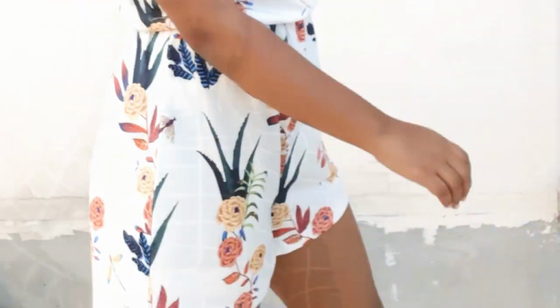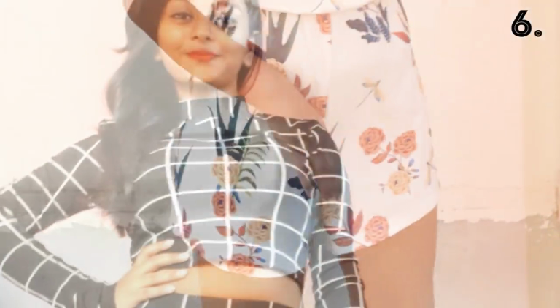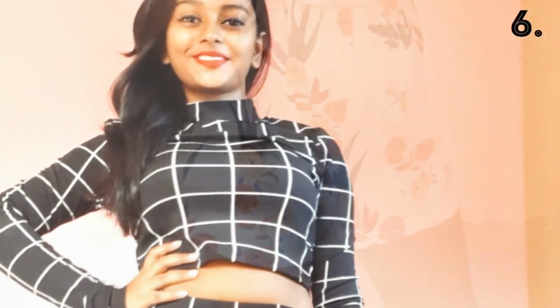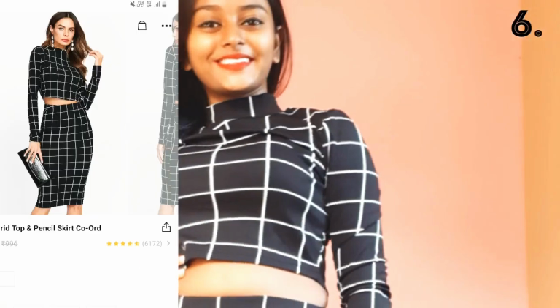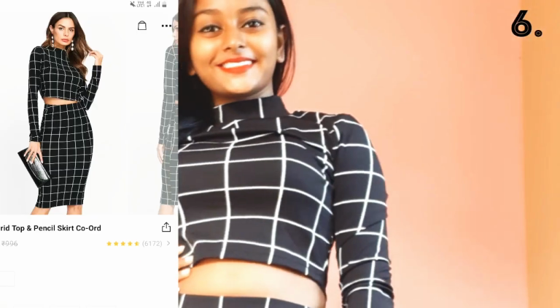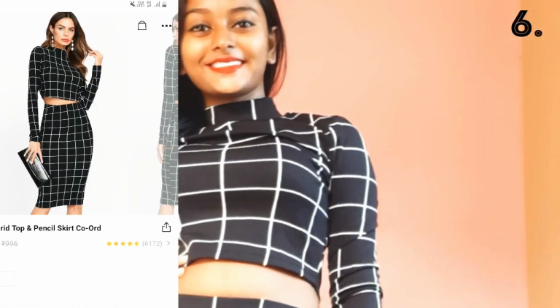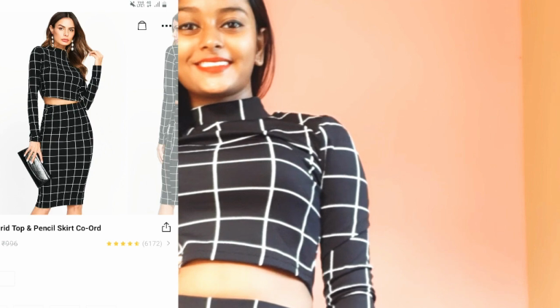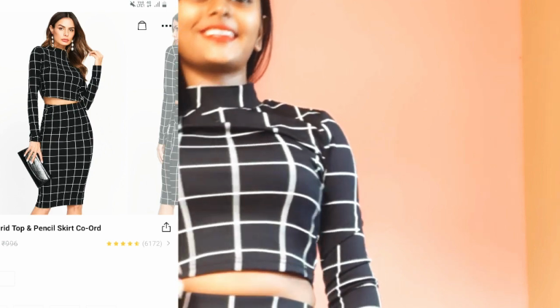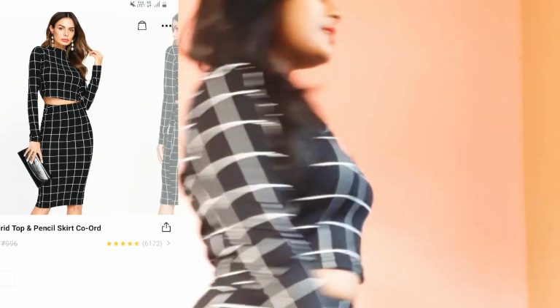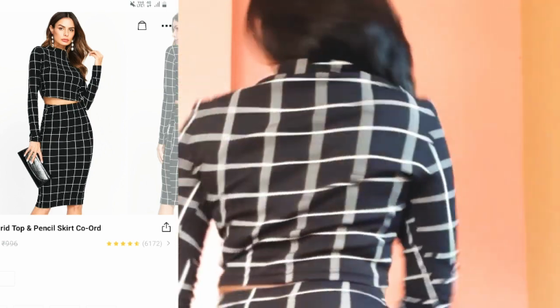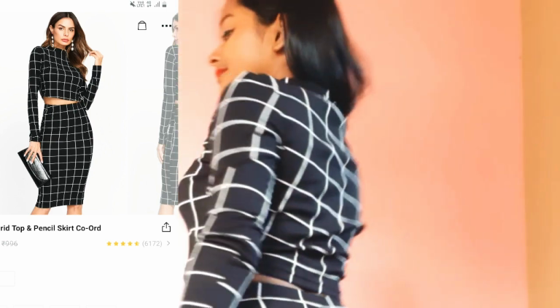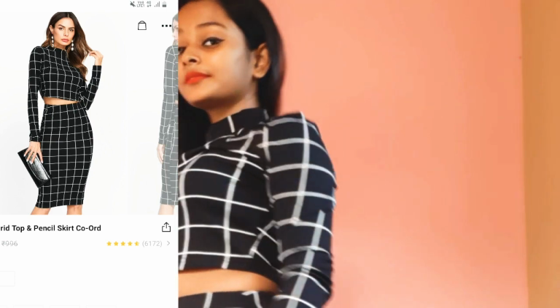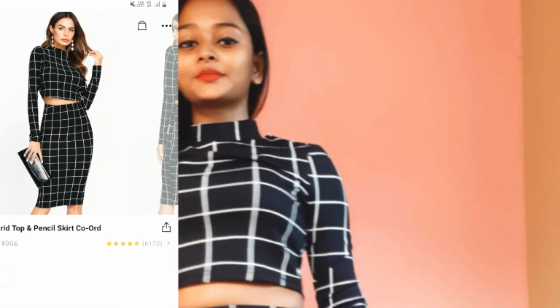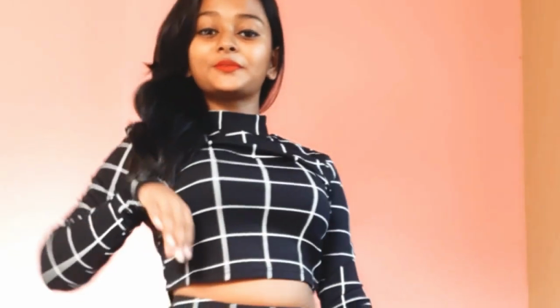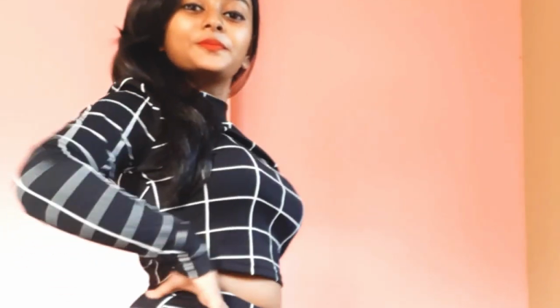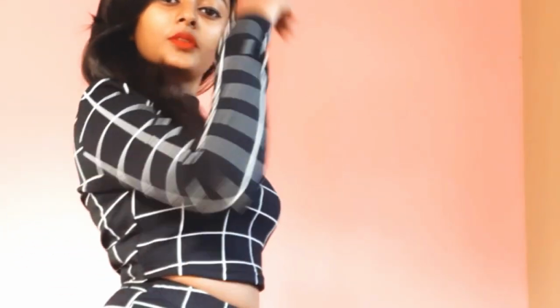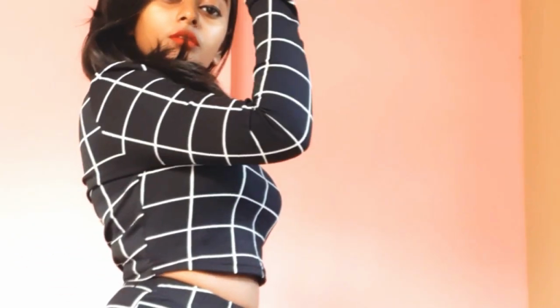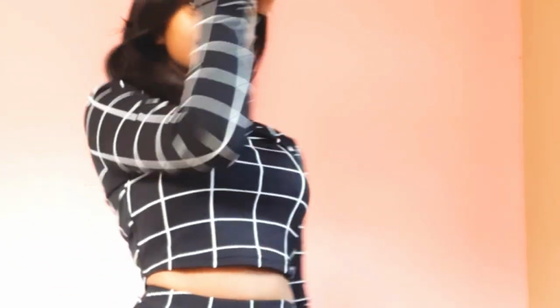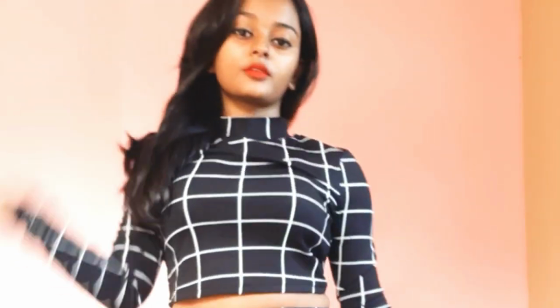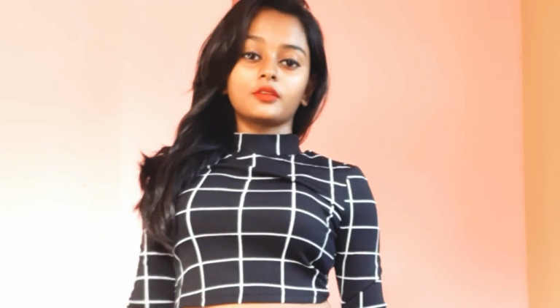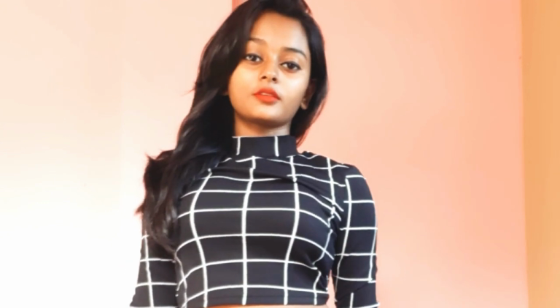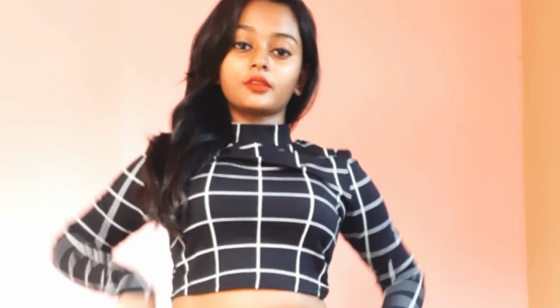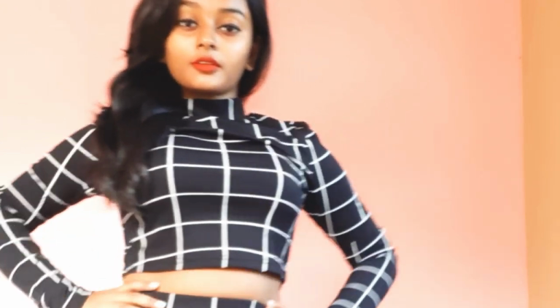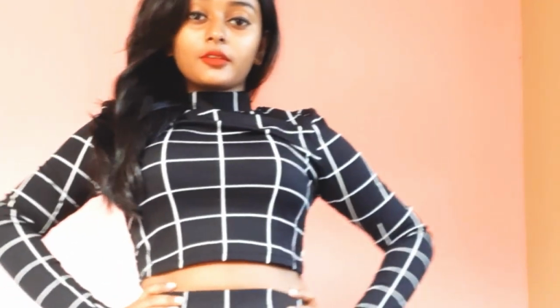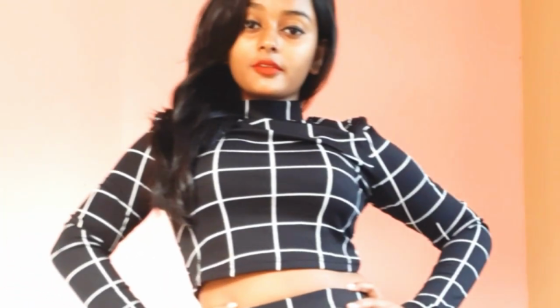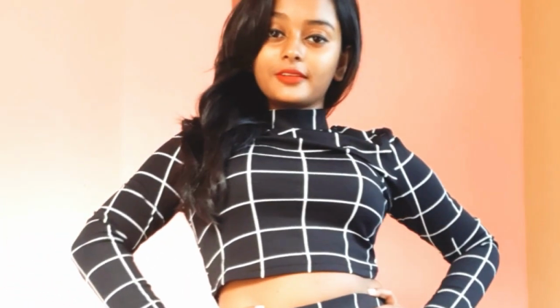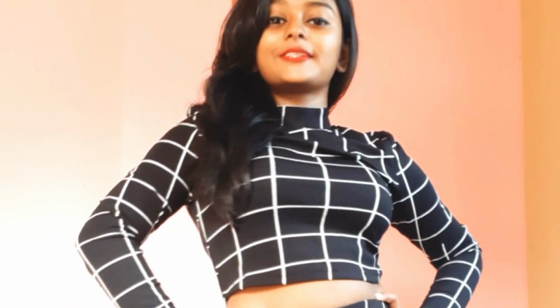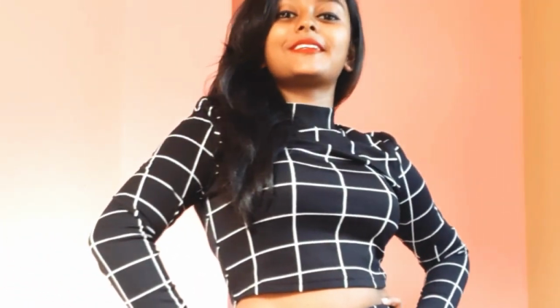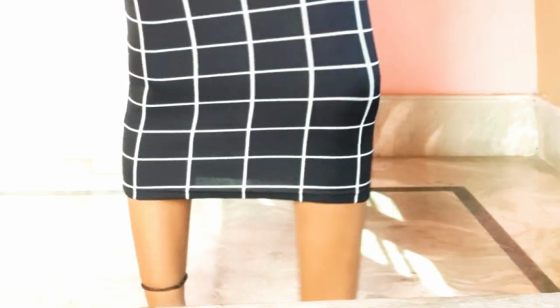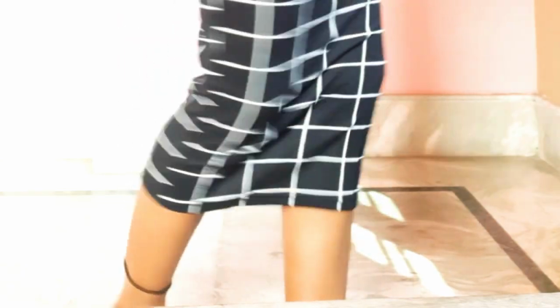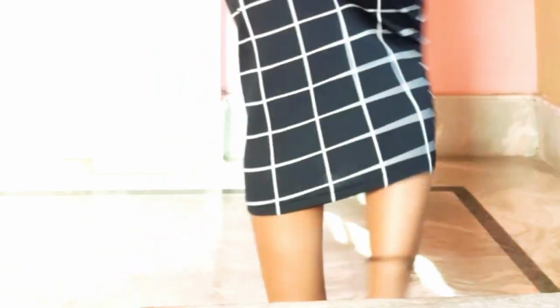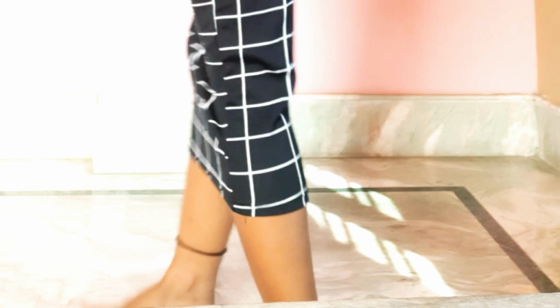Next I bought this cute crop top and pencil skirt and it's absolutely sophisticated party wear. I love this so much and it comes with this length.